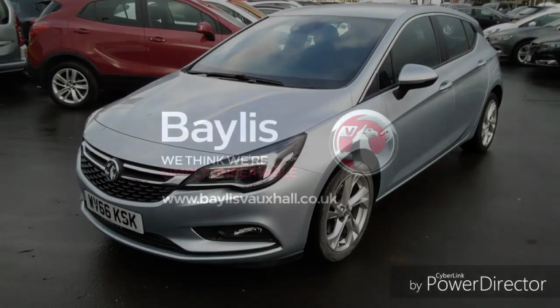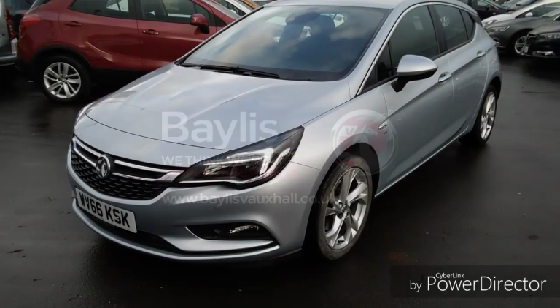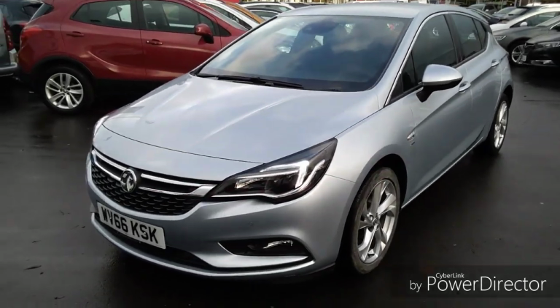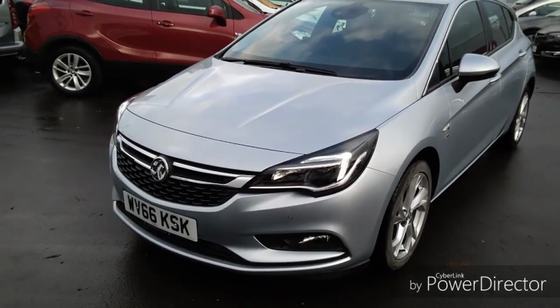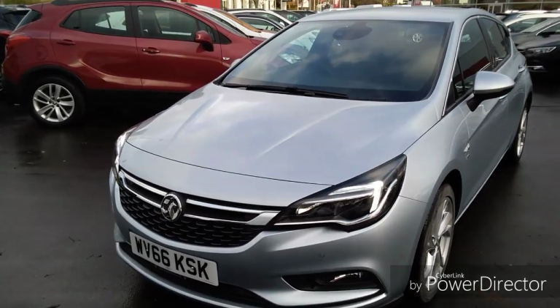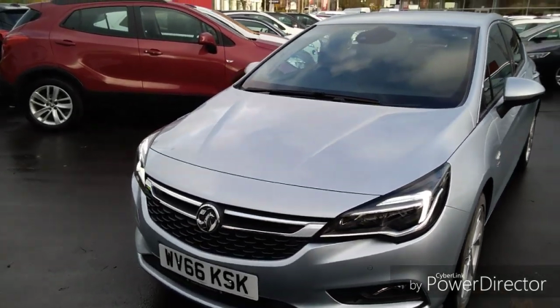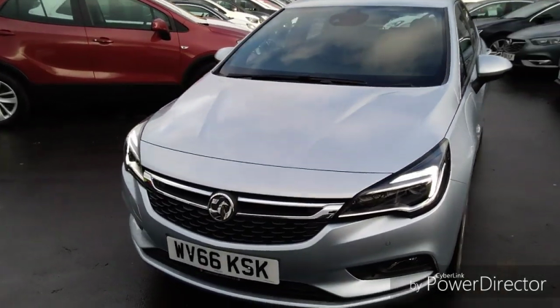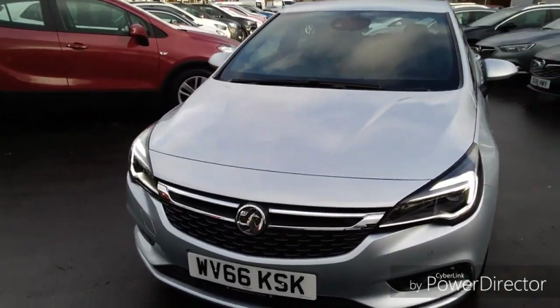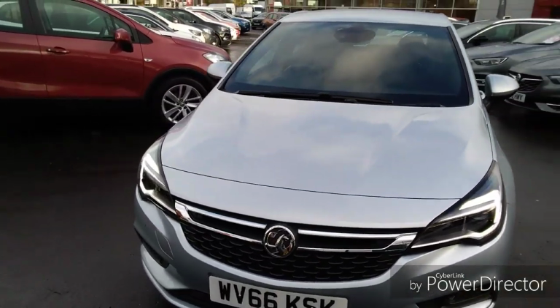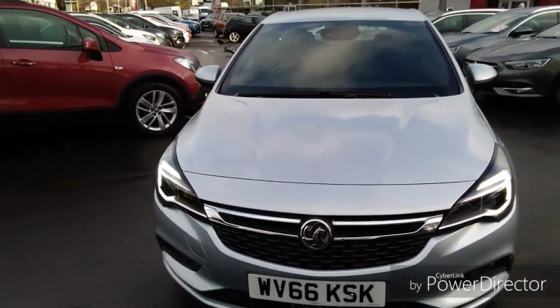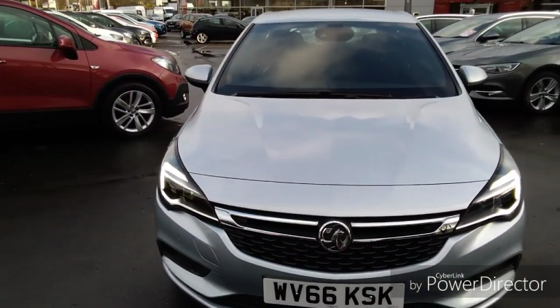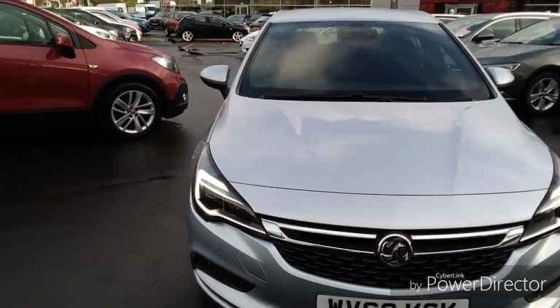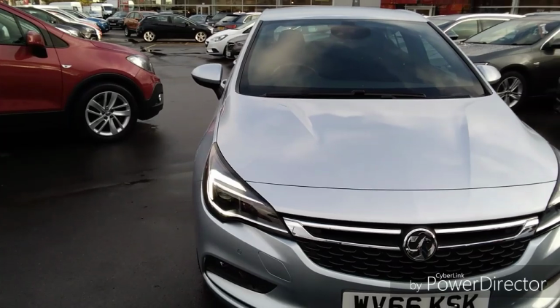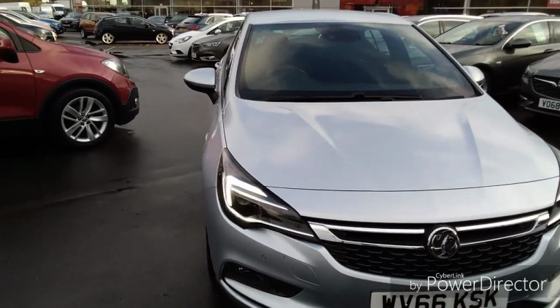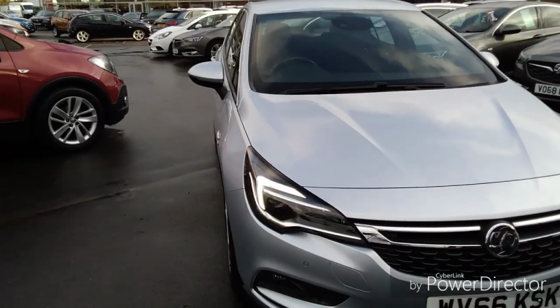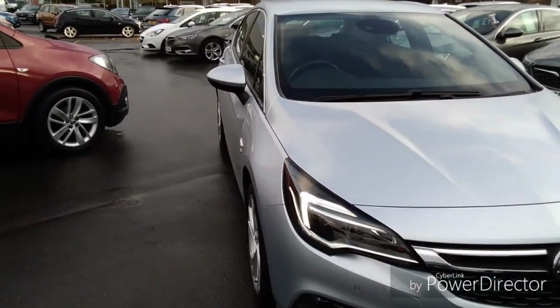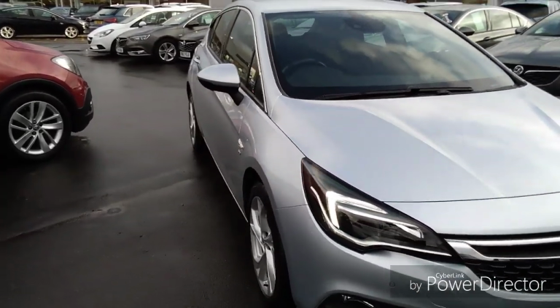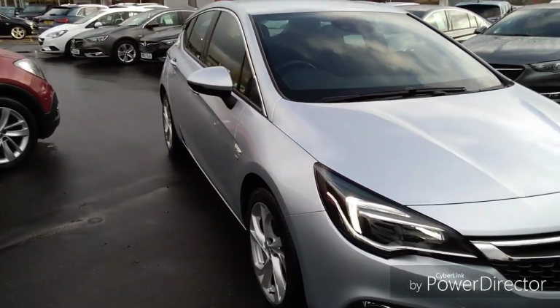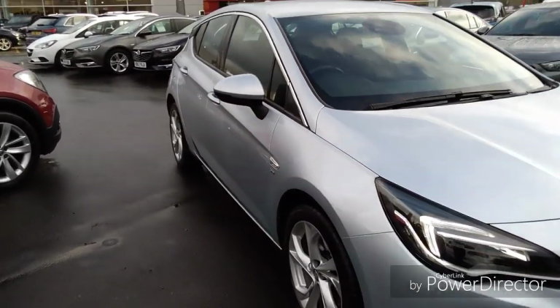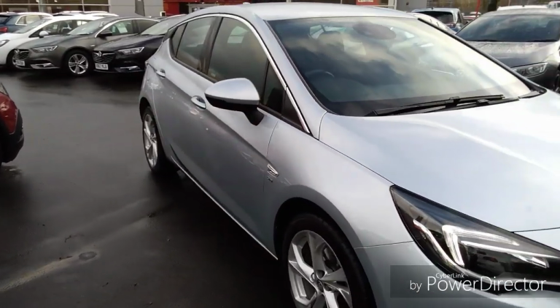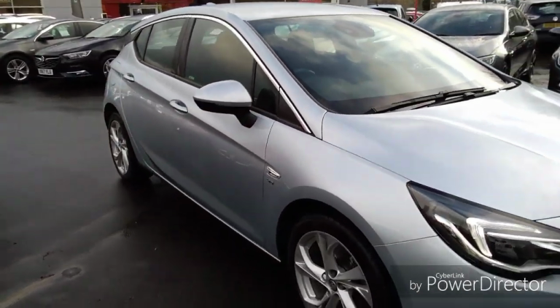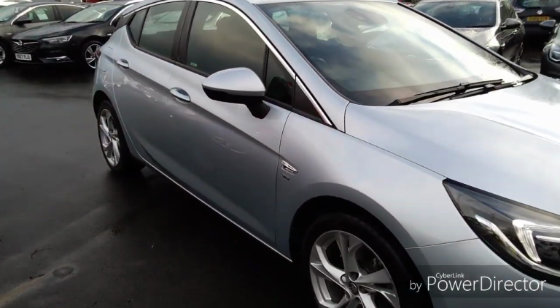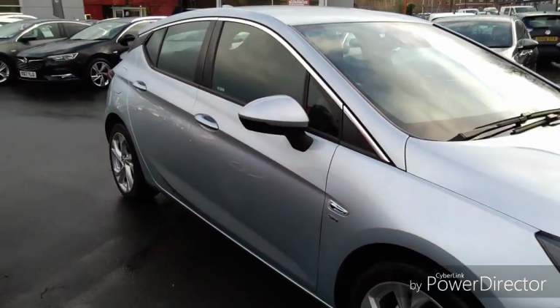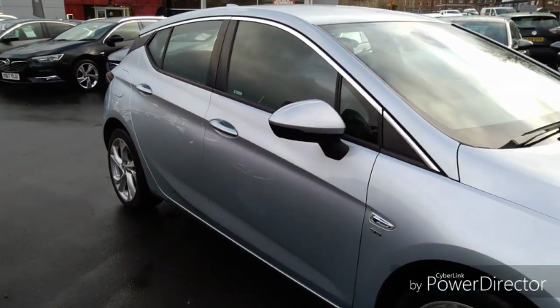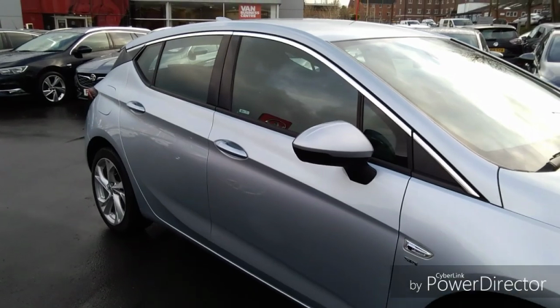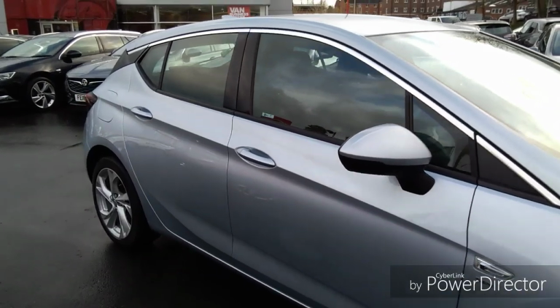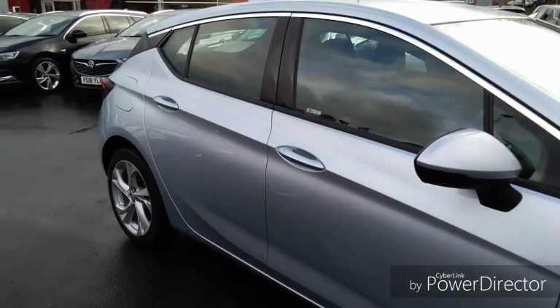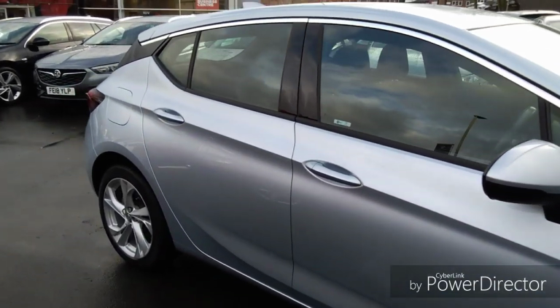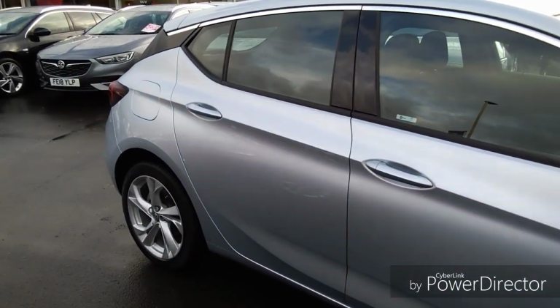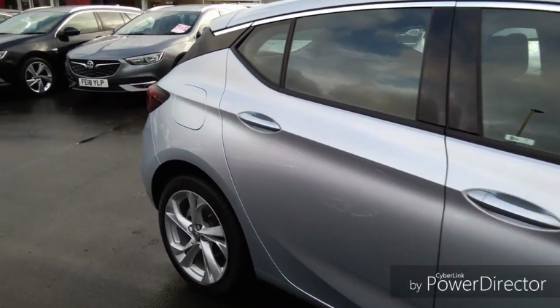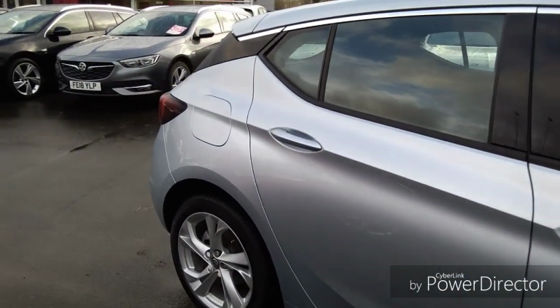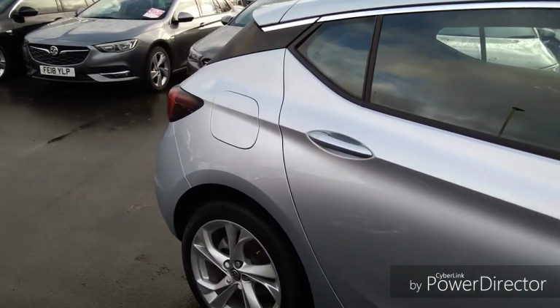Welcome to Bayless Vauxhall. Today we are viewing a 66 plate Vauxhall Astra finished in flint chip silver. This is a Network Q approved vehicle that comes with a minimum of 12 months comprehensive warranty, with the option of extending up to three years.